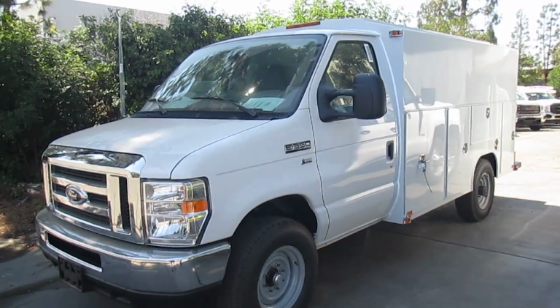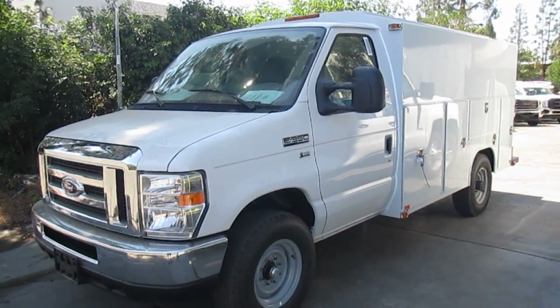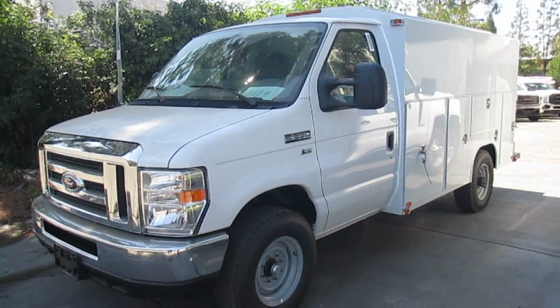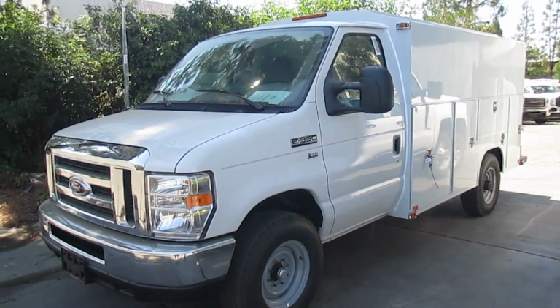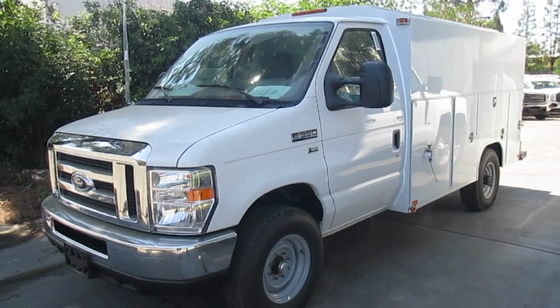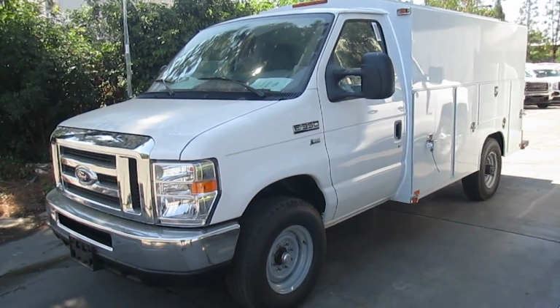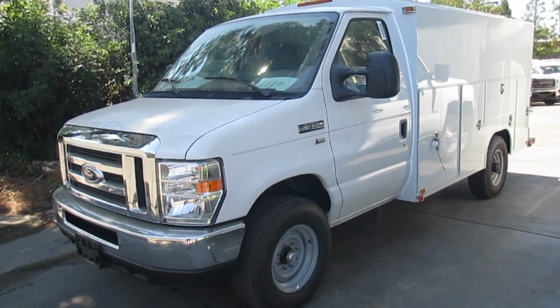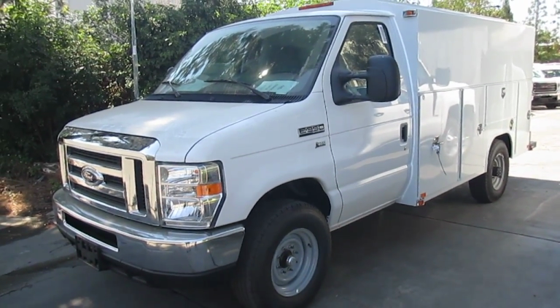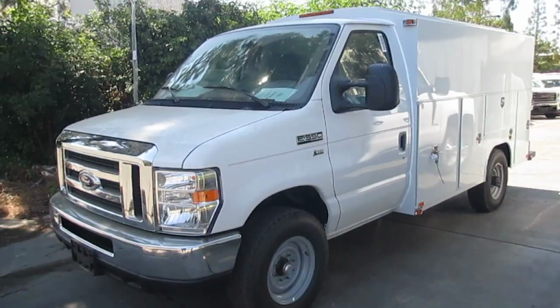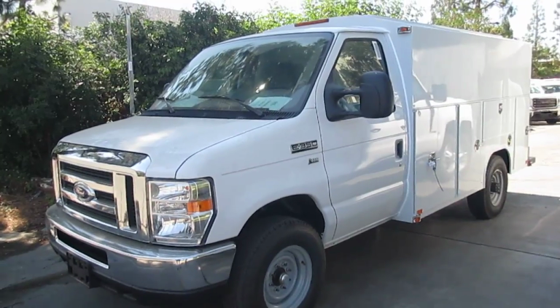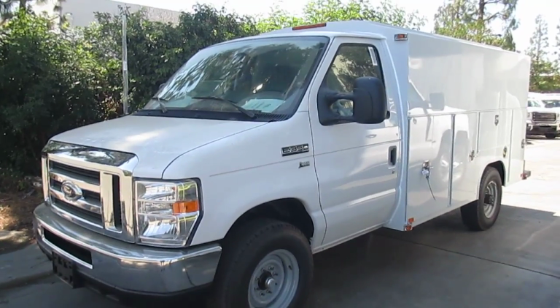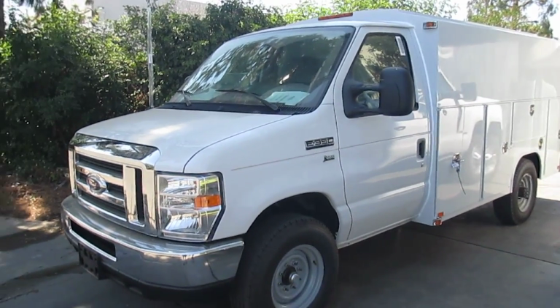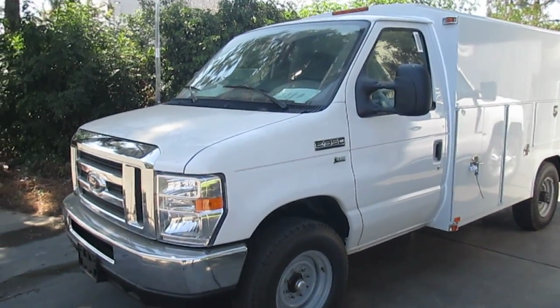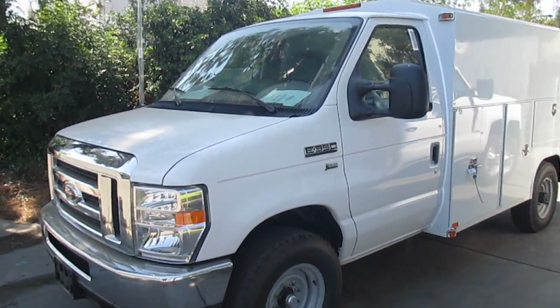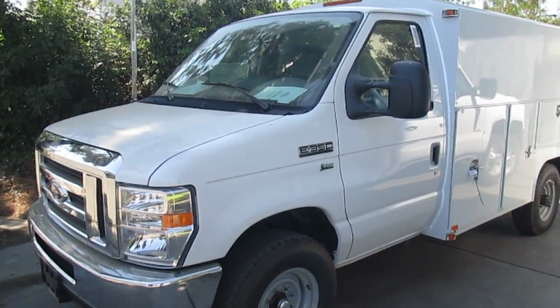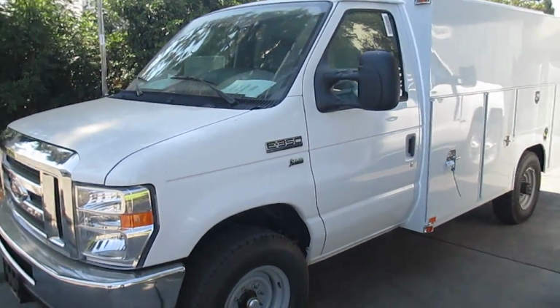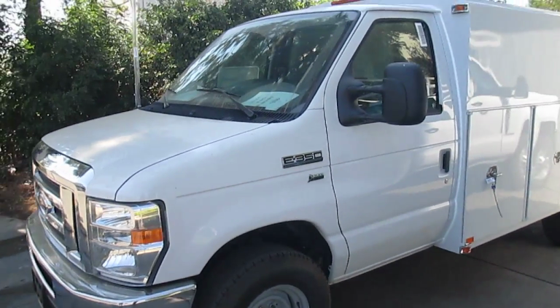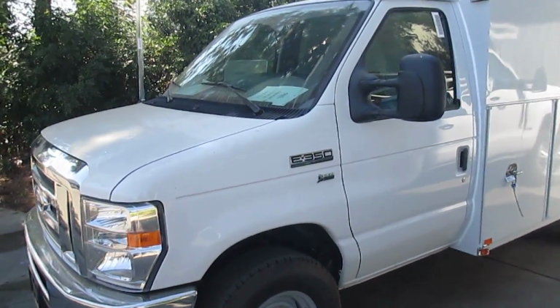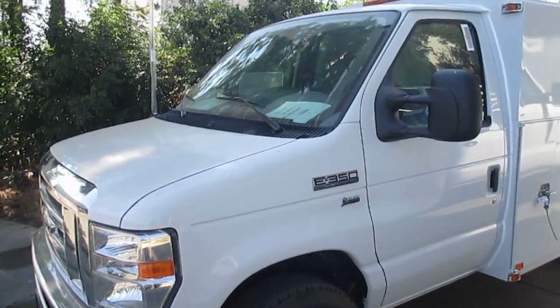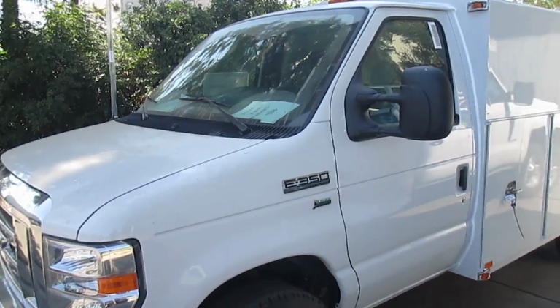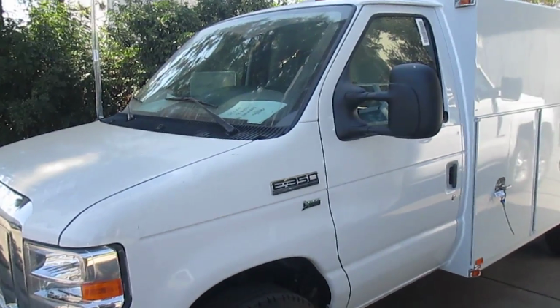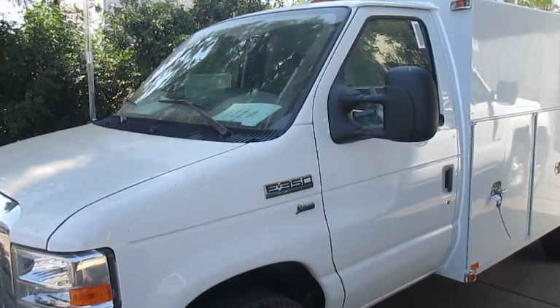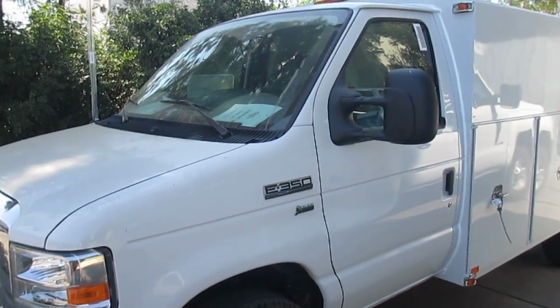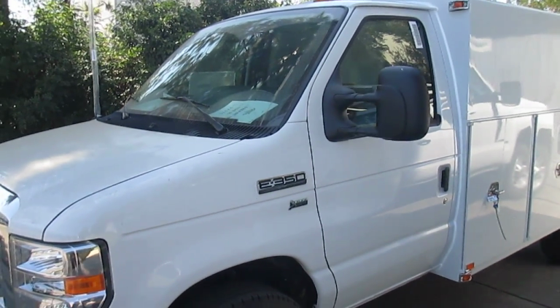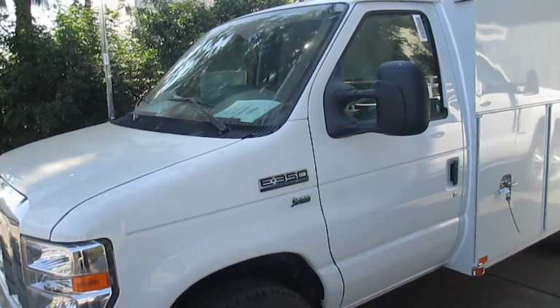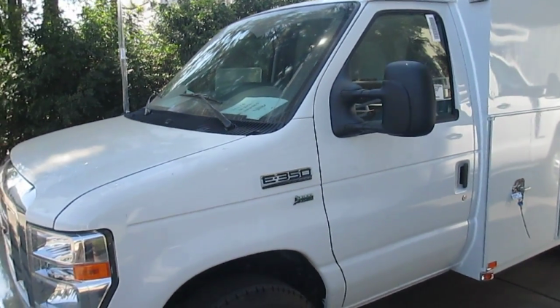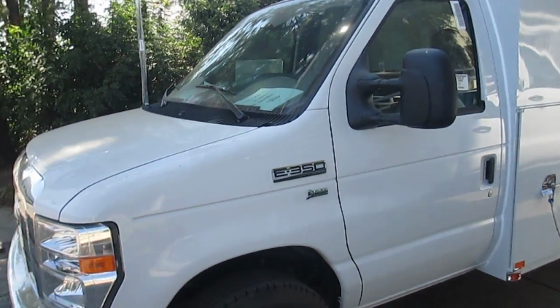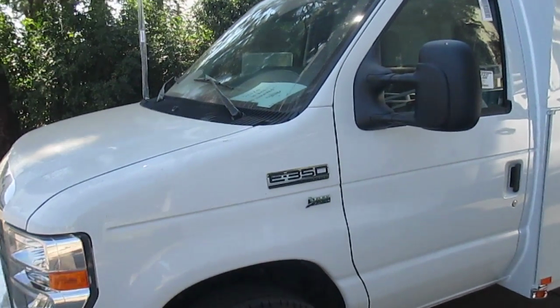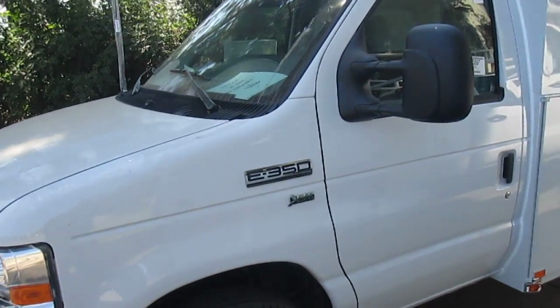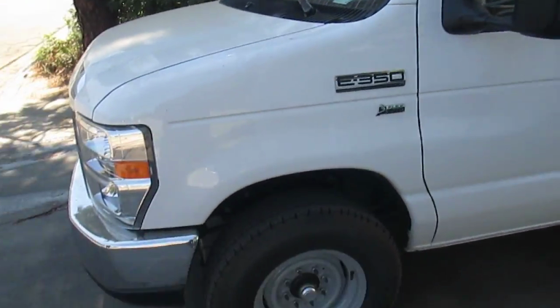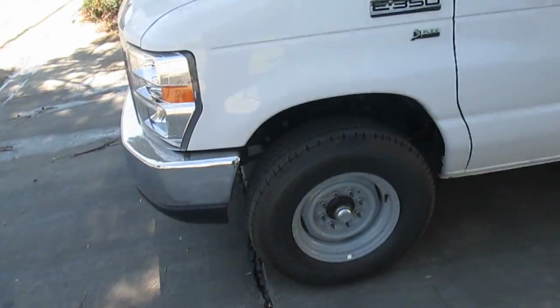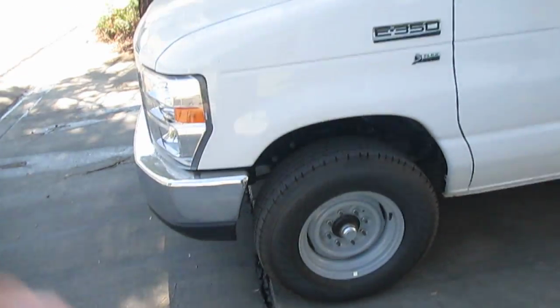Joseph here from Harbor Truck Bodies, bringing you today a Low Pro Workmaster from Harbor Truck Bodies on a Ford E350 cutaway. One of the things with the cutaway, as opposed to a conventional cab chassis, is we have a shorter turning radius, which makes it easier to maneuver.